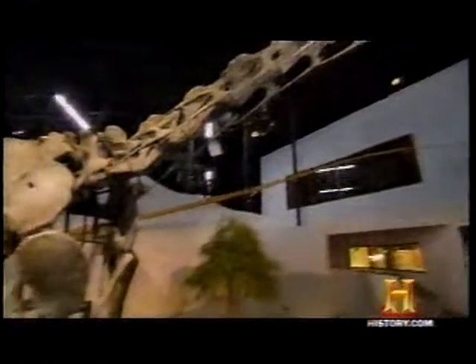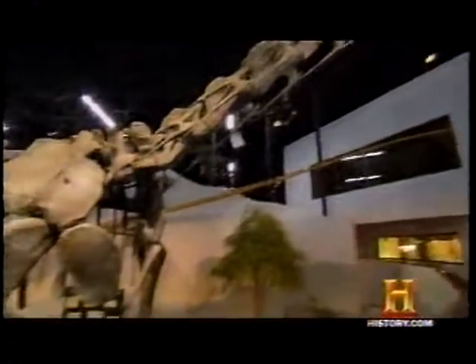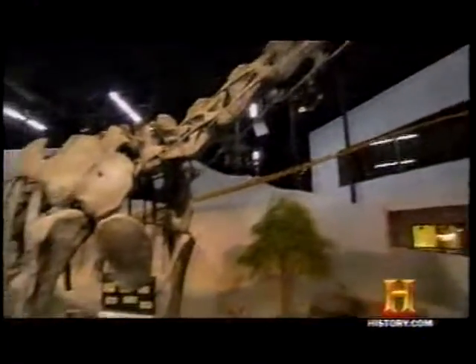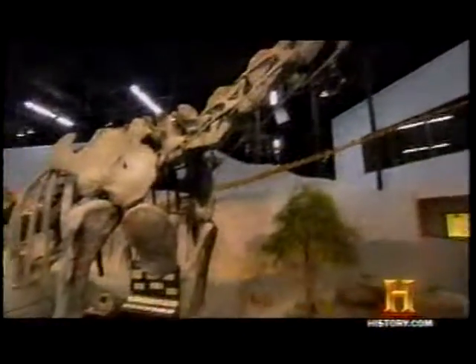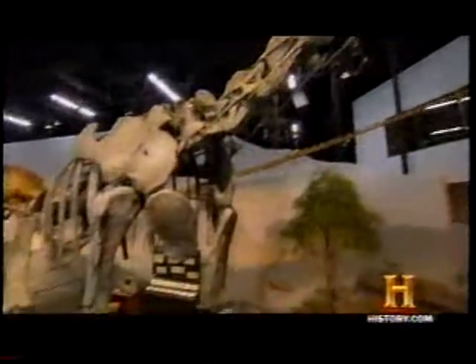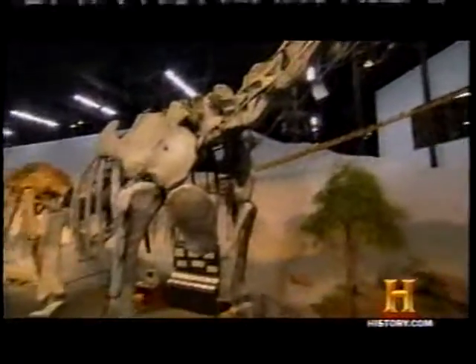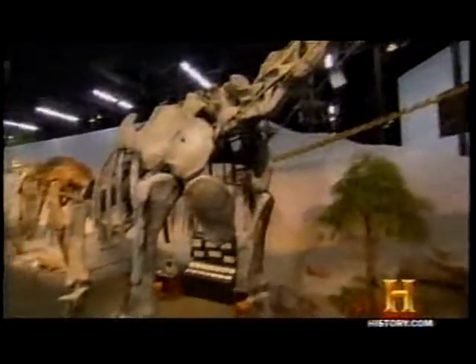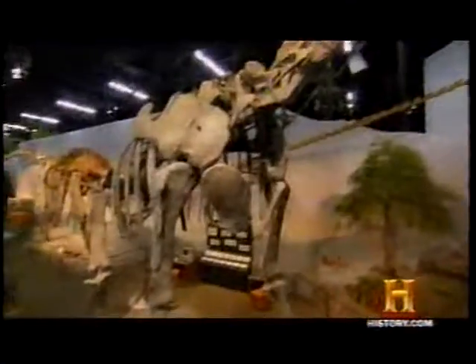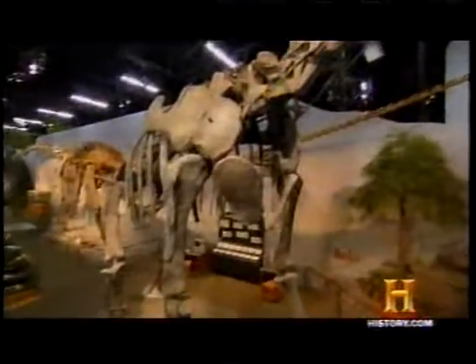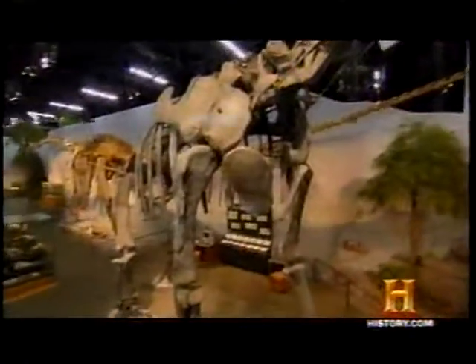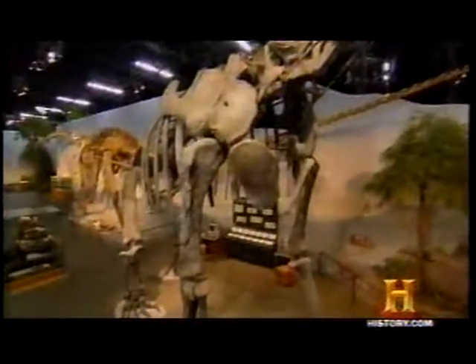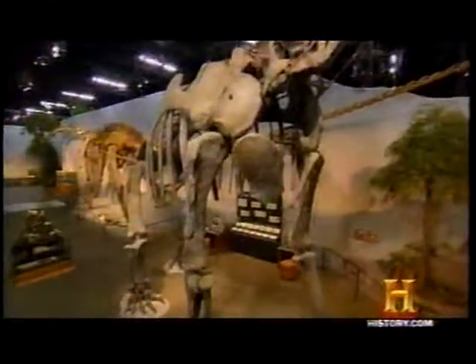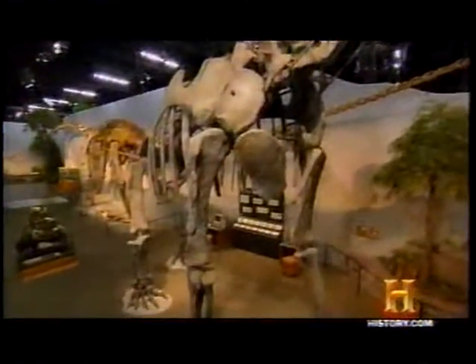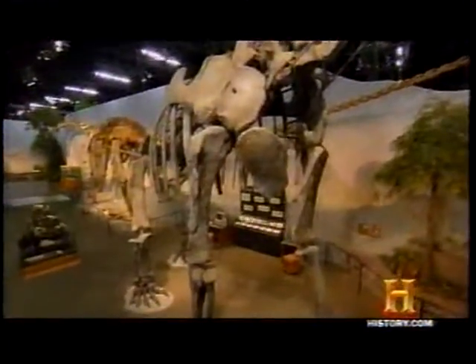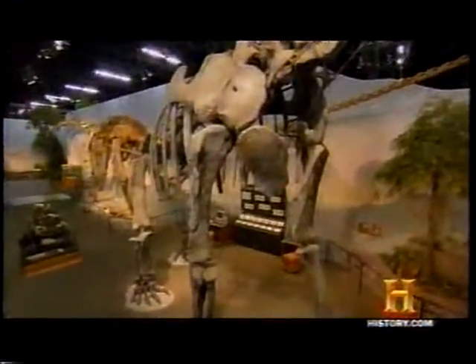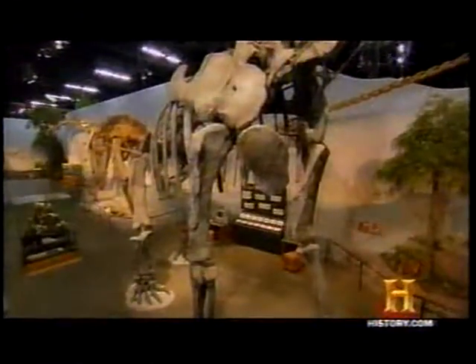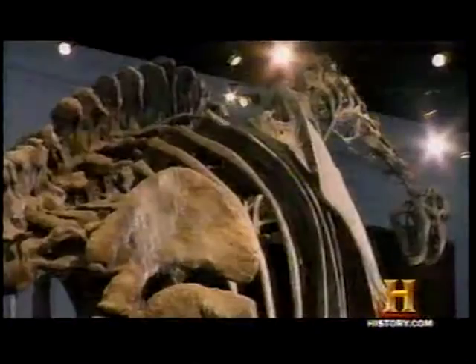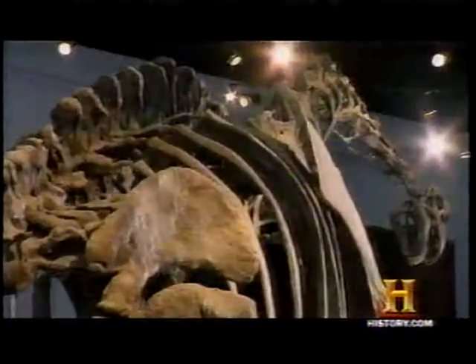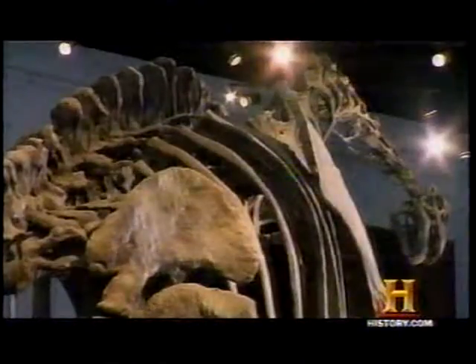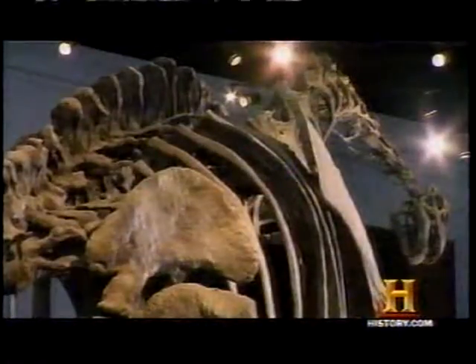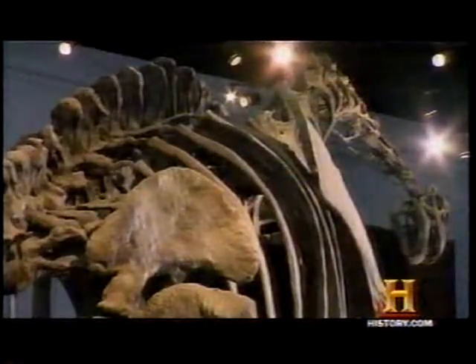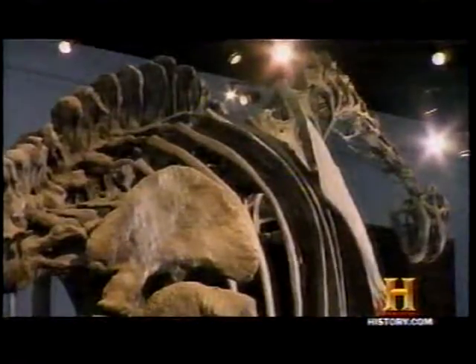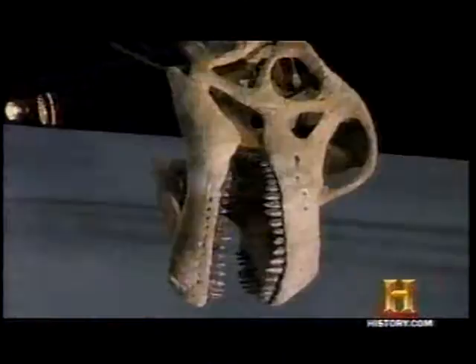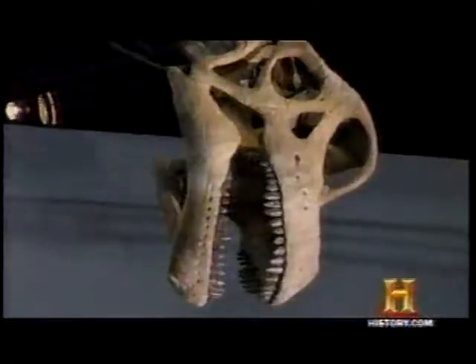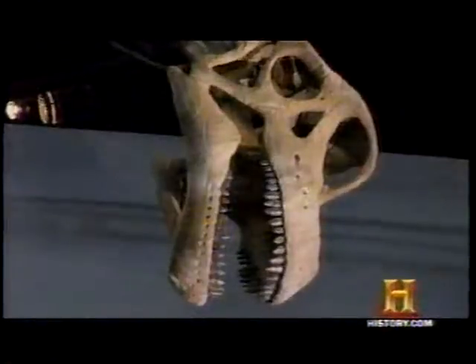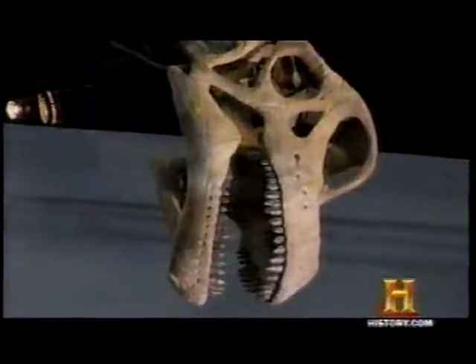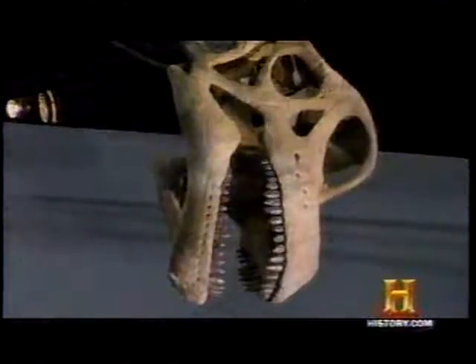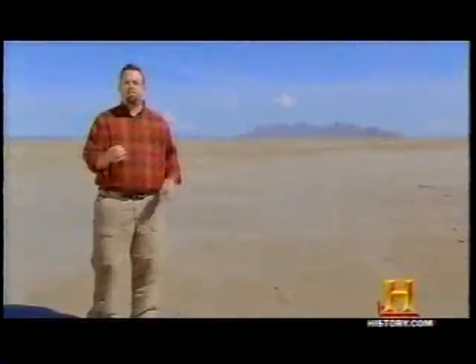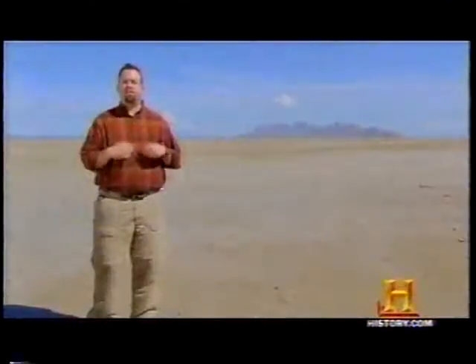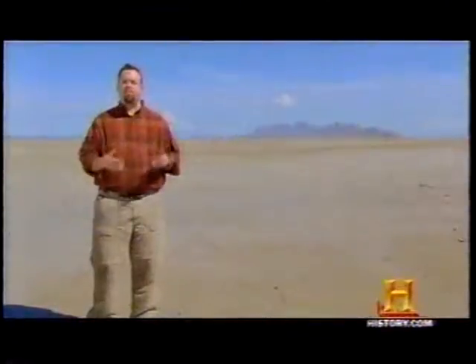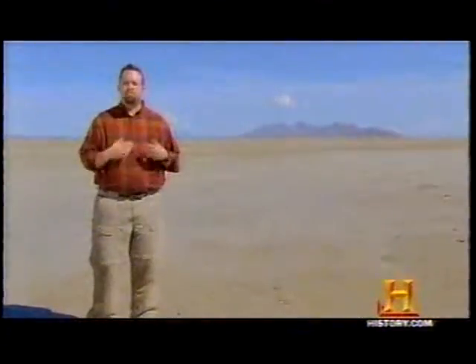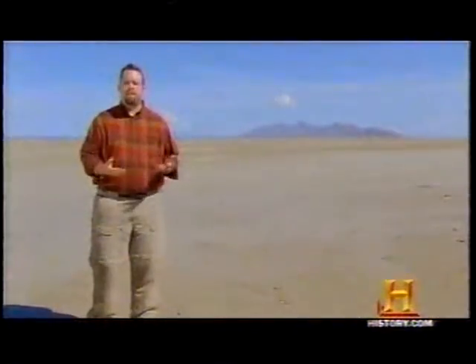Sauropods are probably about 10 percent lighter than they would have been otherwise. Now those effects ripple through the entire biology of the animal. You don't need as much oxygen. You can grow faster because you don't have to put on as much mass.